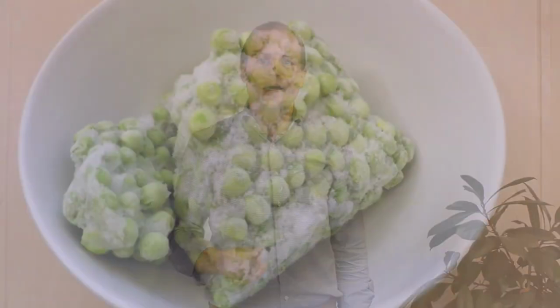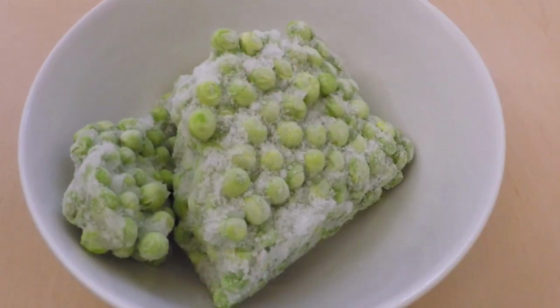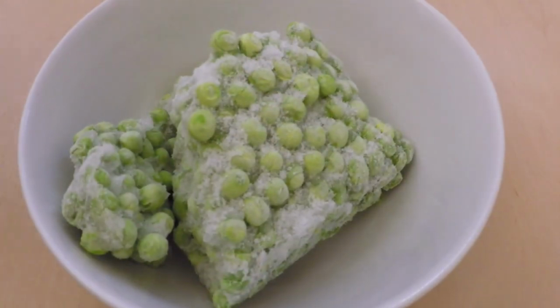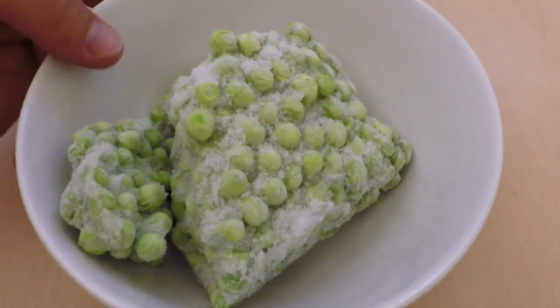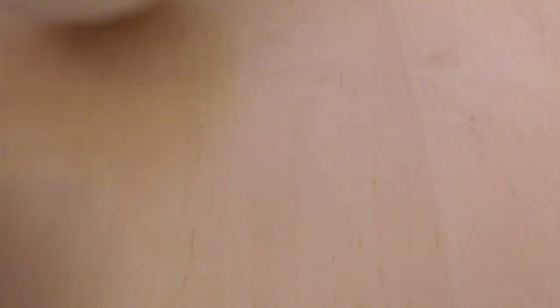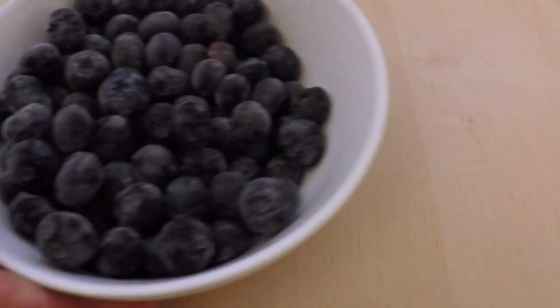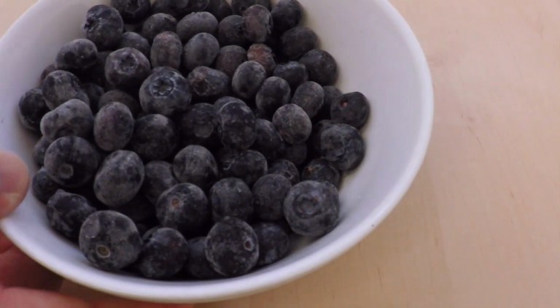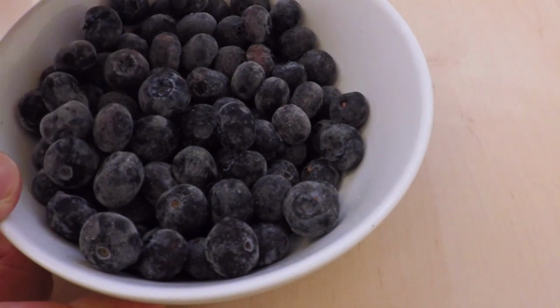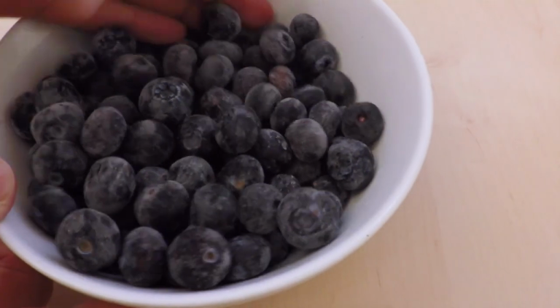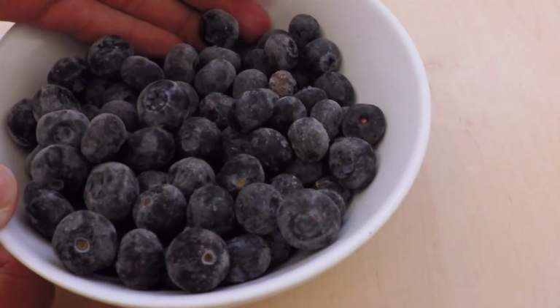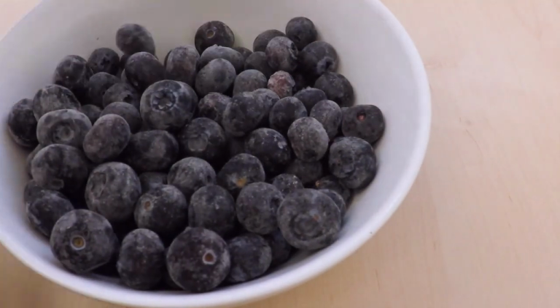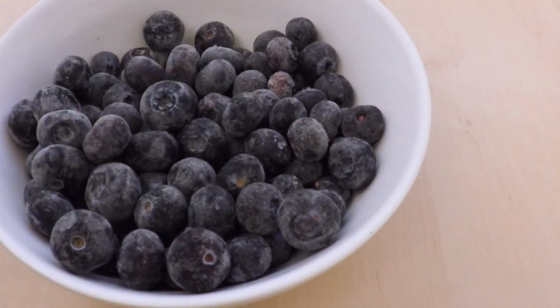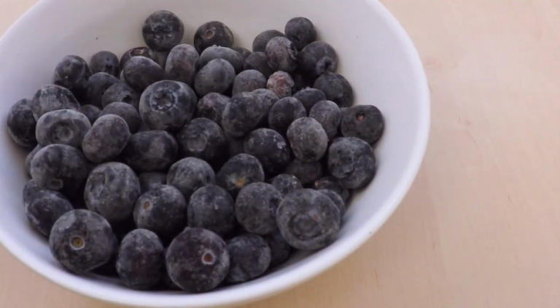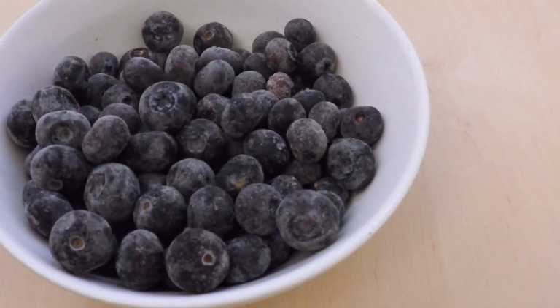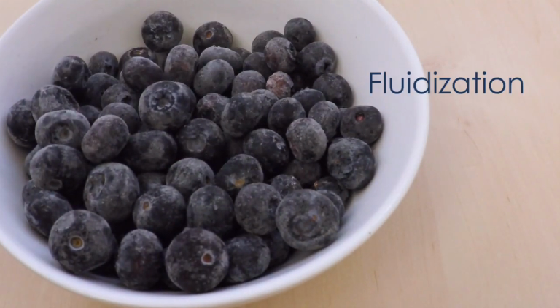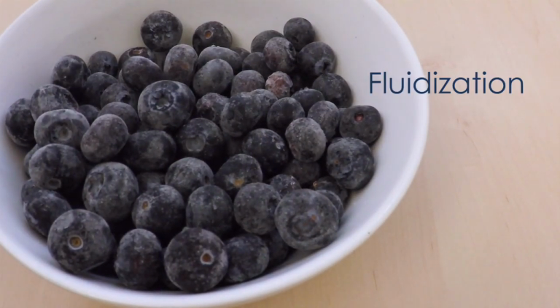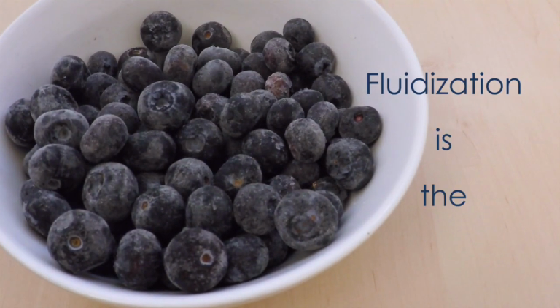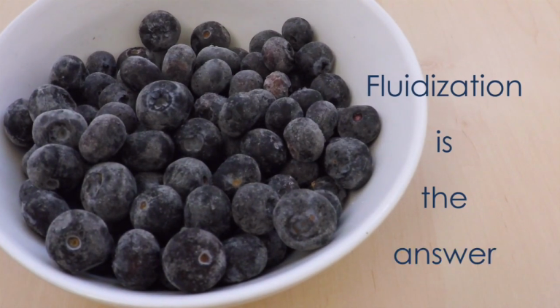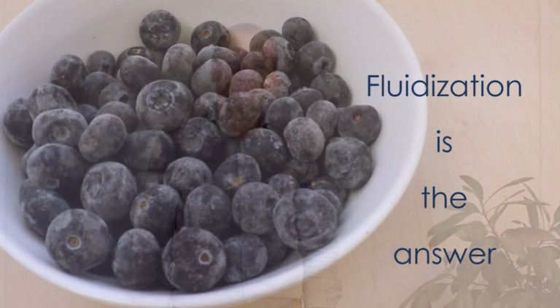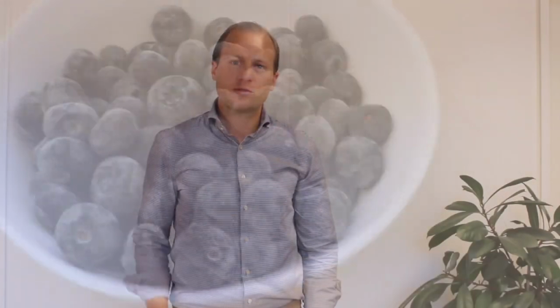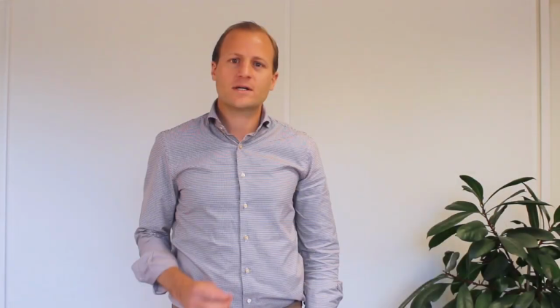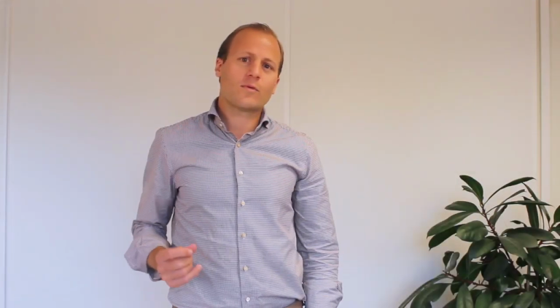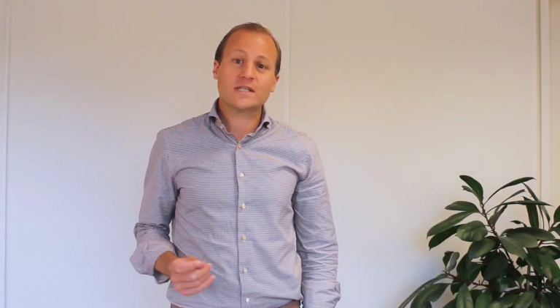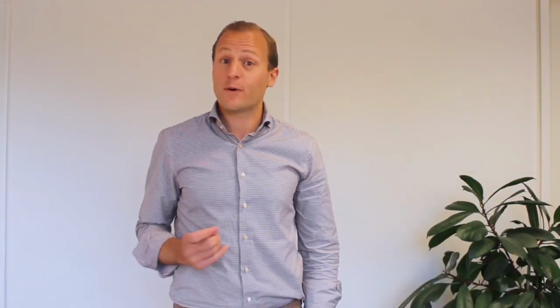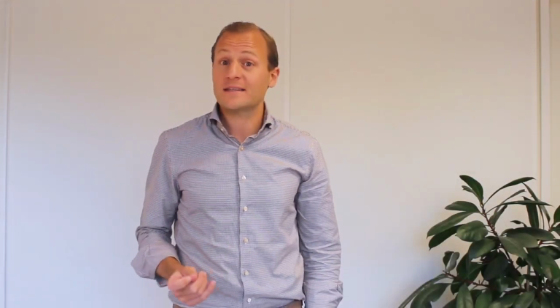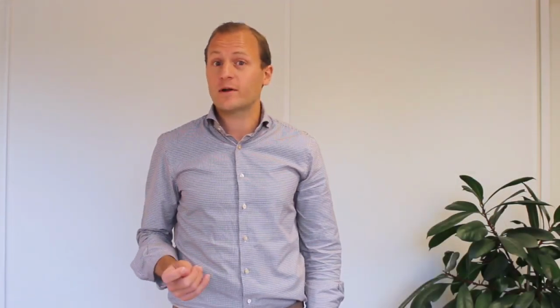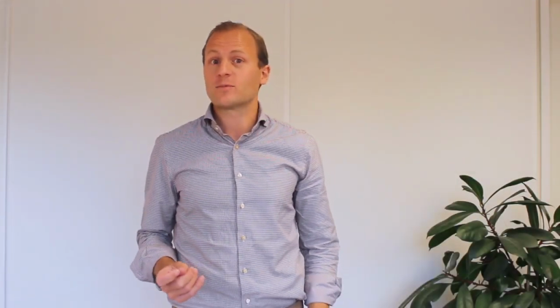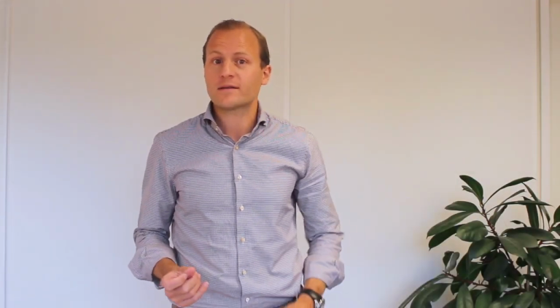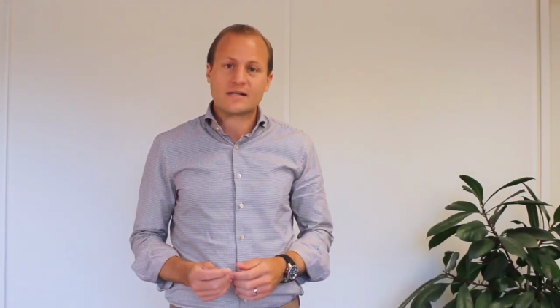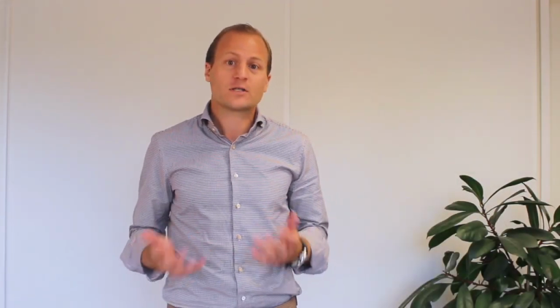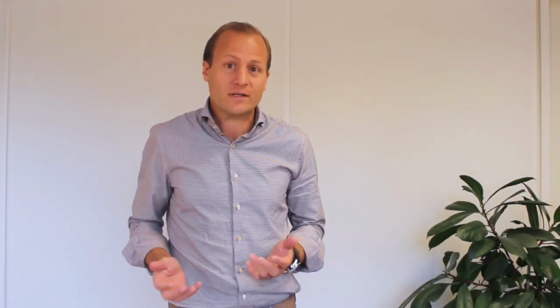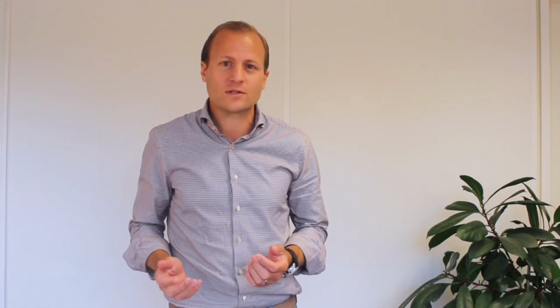Here is a block of product and here is a well separated frozen product. So what makes the difference? Fluidization is the answer. In general, we want to achieve a perfectly separated frozen product that looks like a fresh one when defrosted.